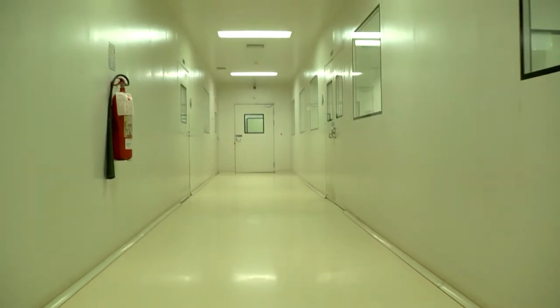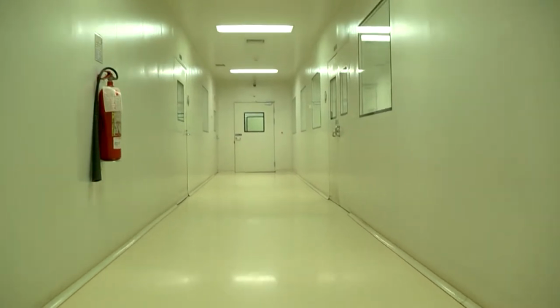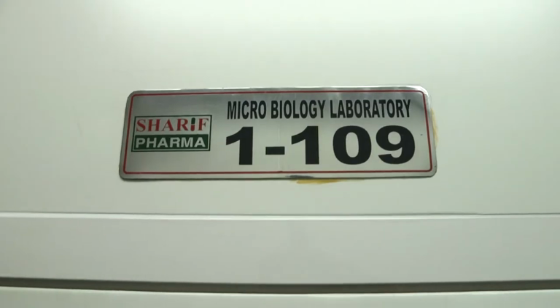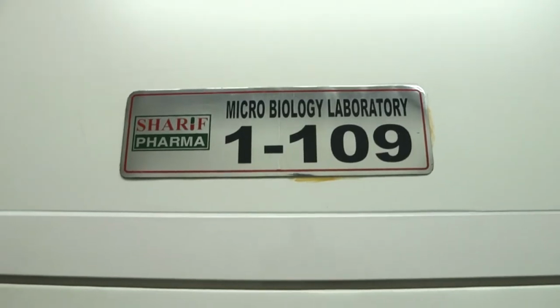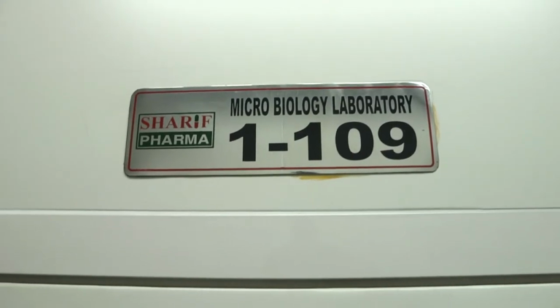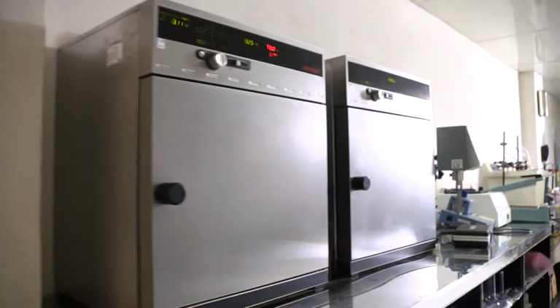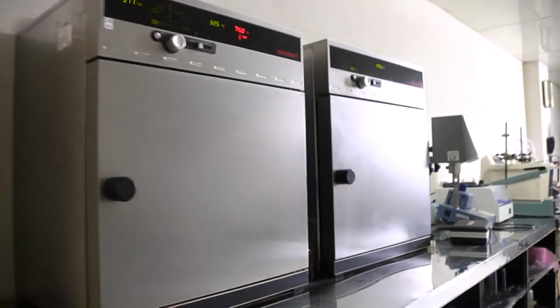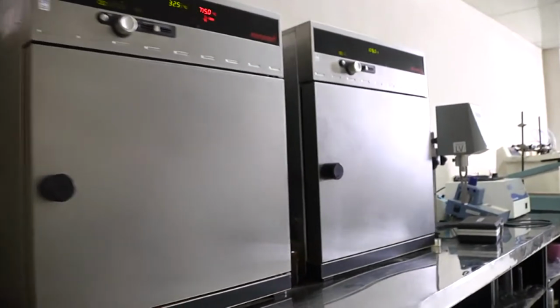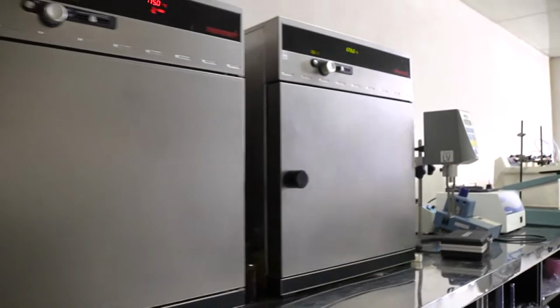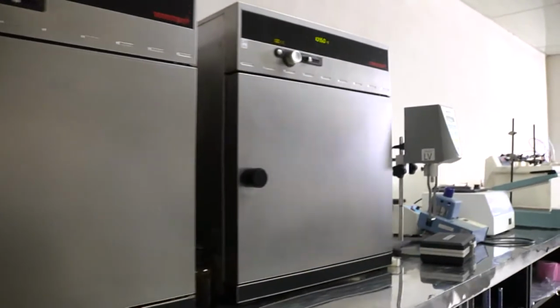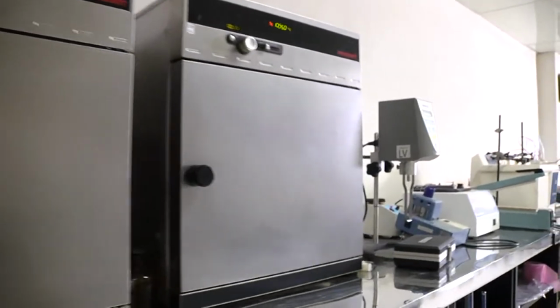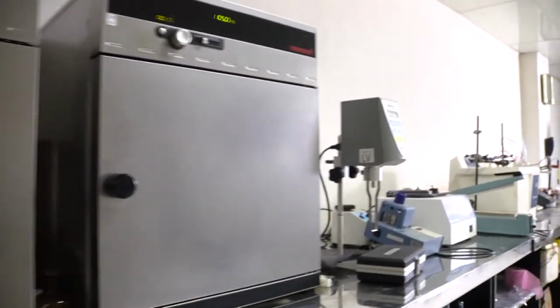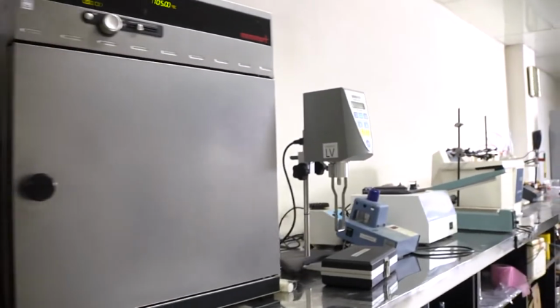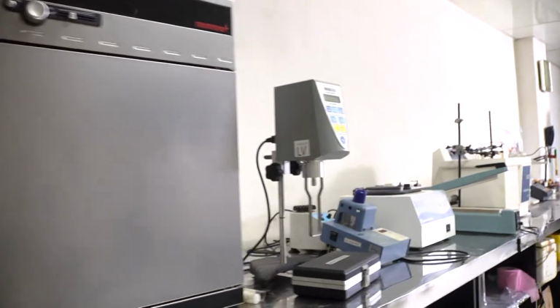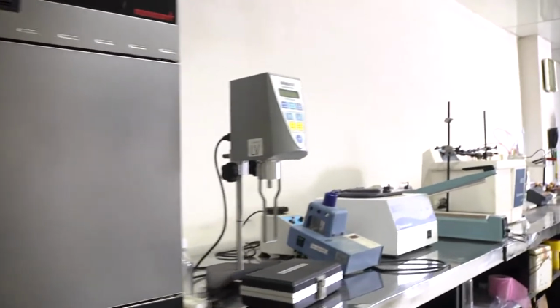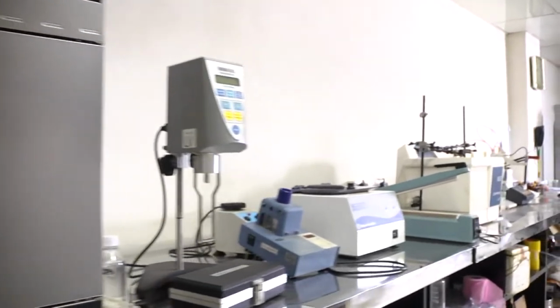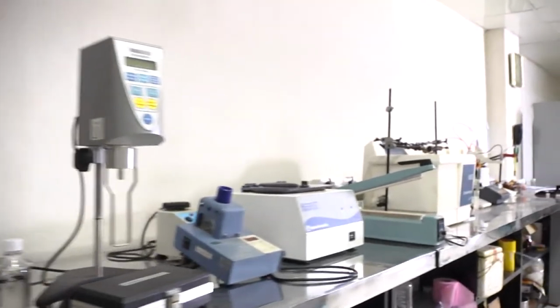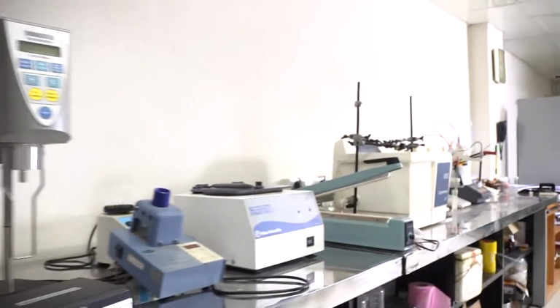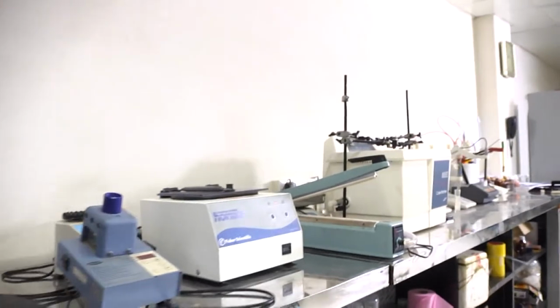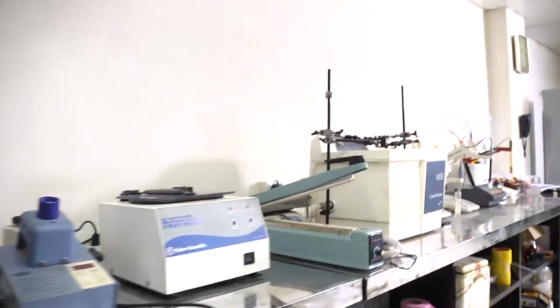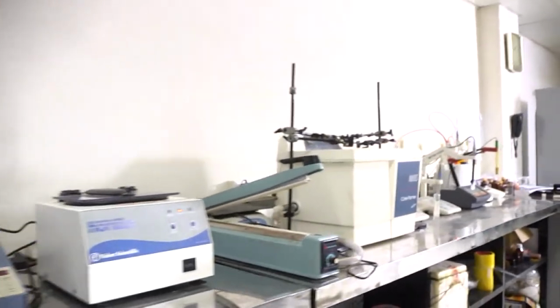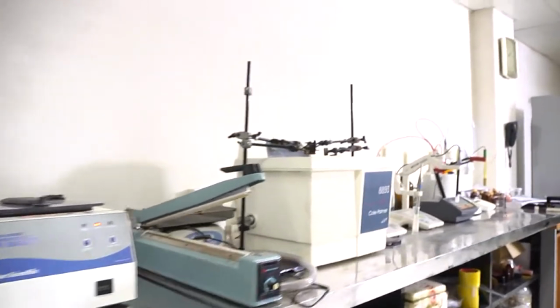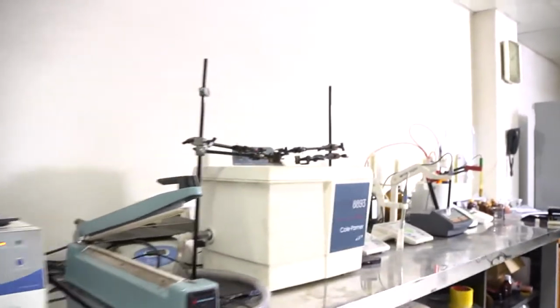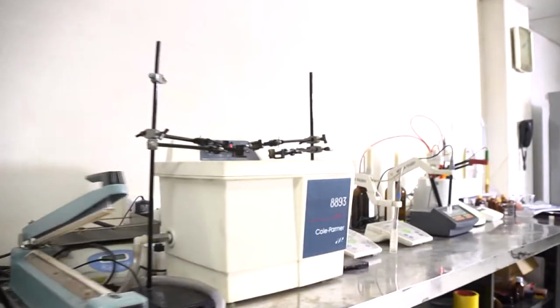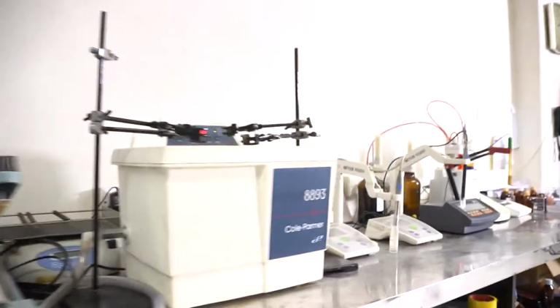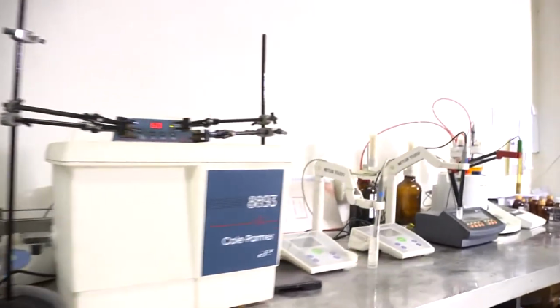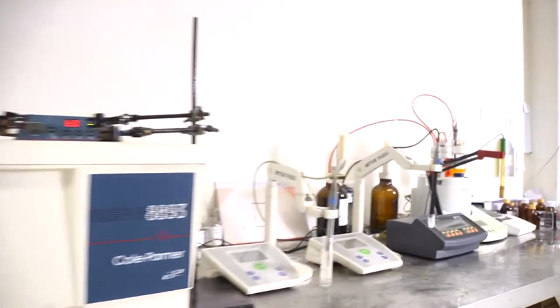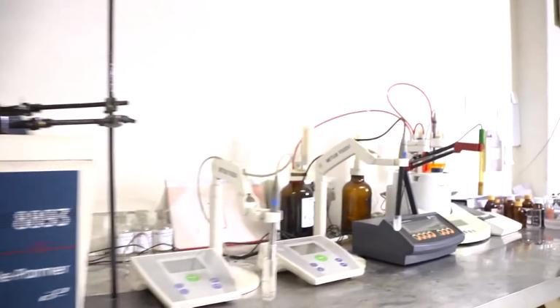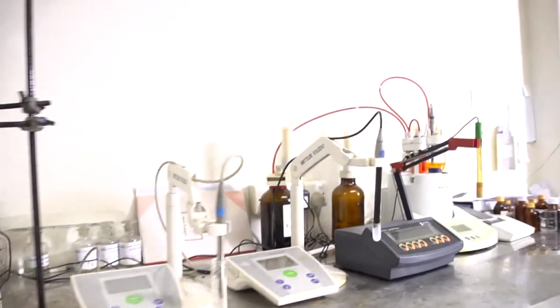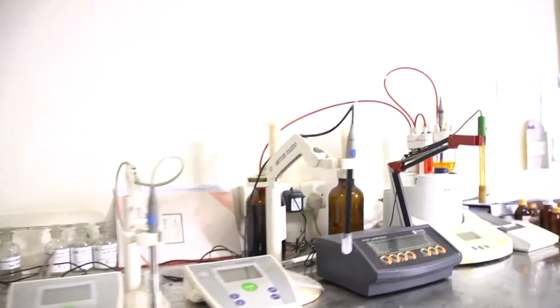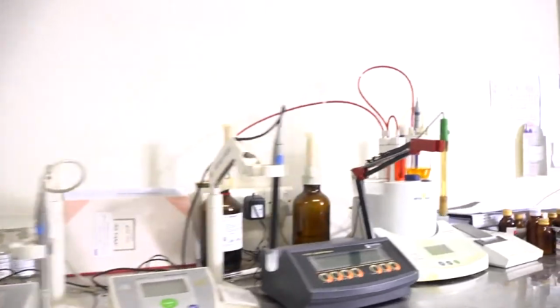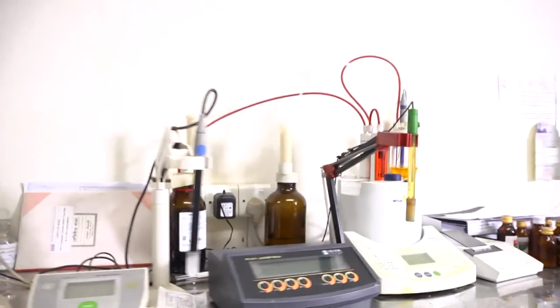We have a rich microbiology lab where water analysis, bio-assay, bio-burden, preservative efficacy tests, sterility tests, and endotoxin tests are done regularly.